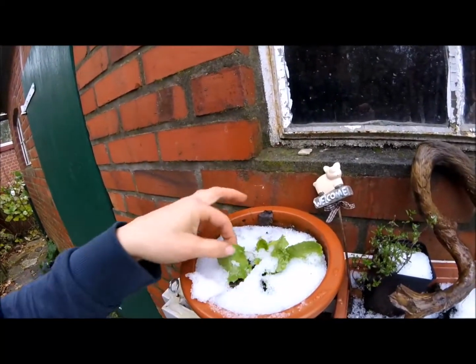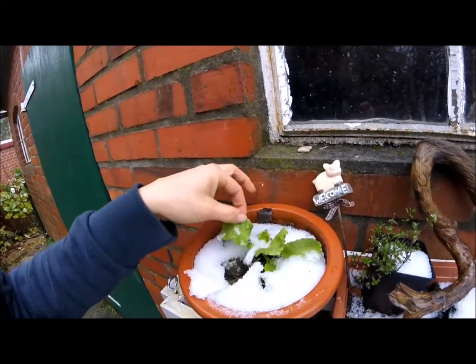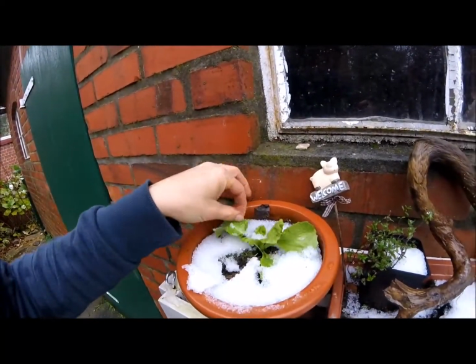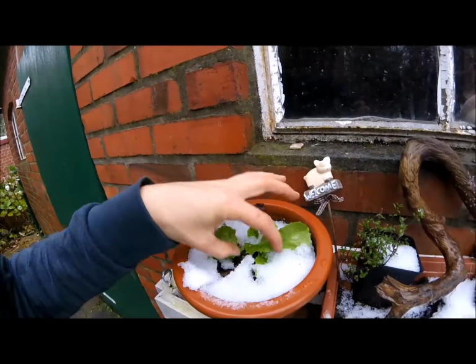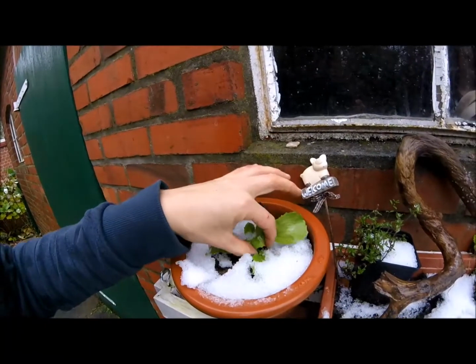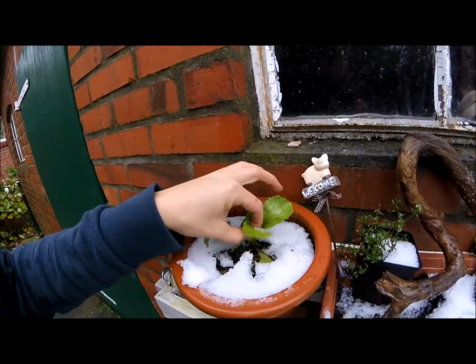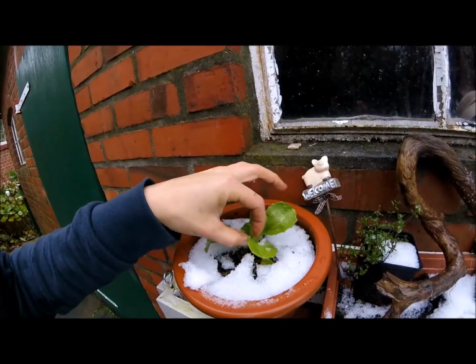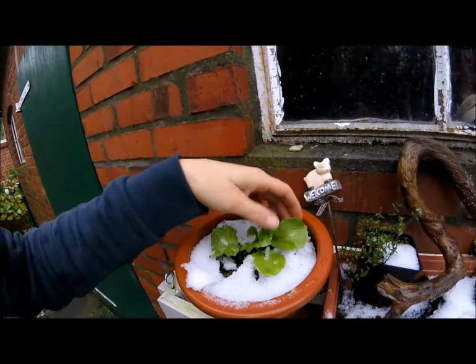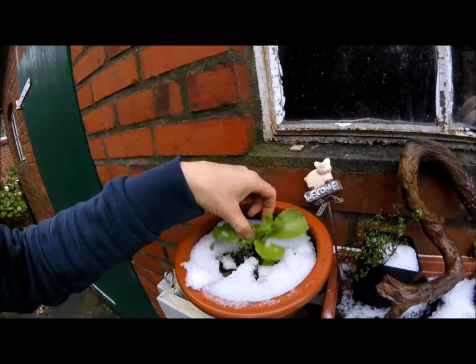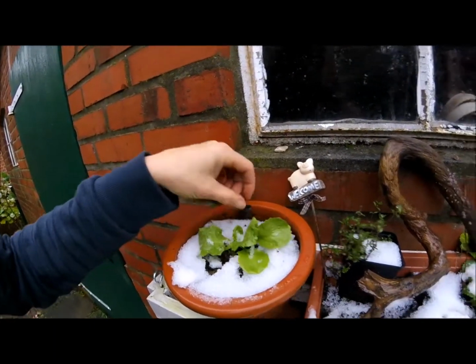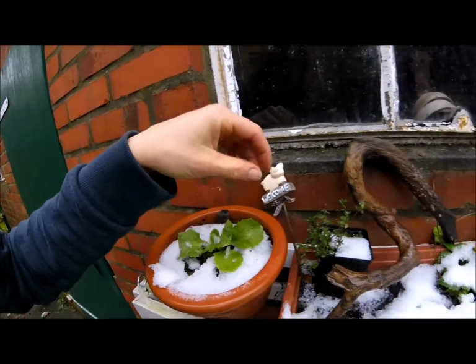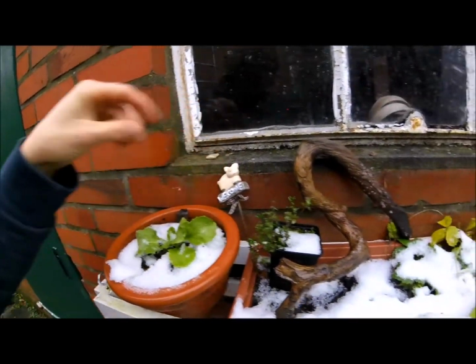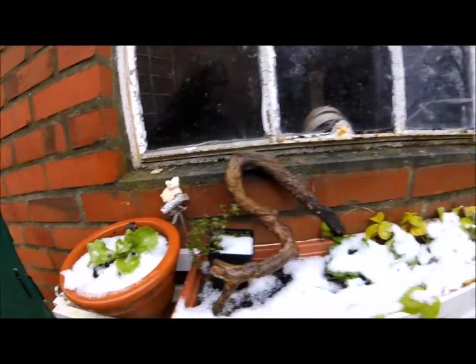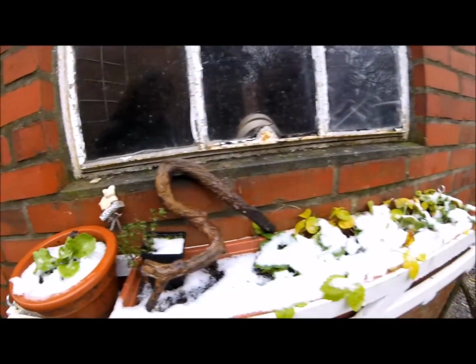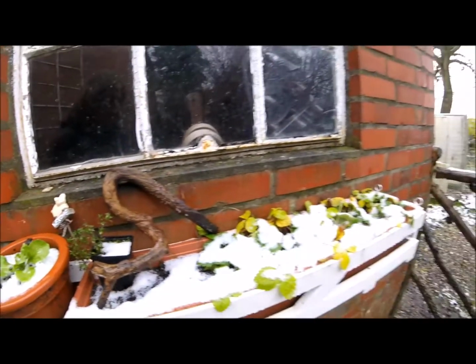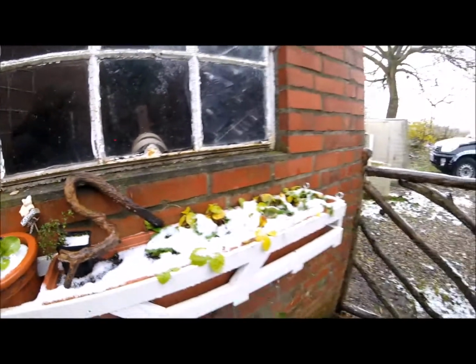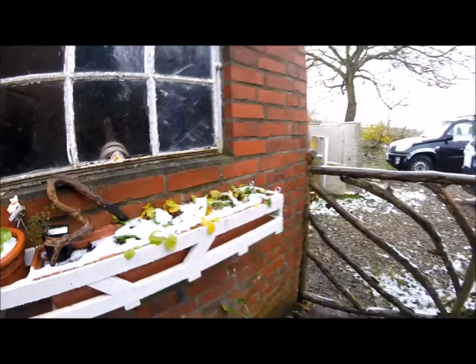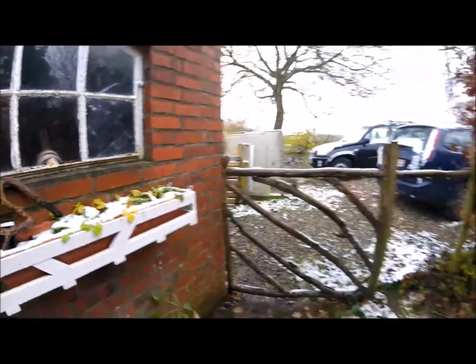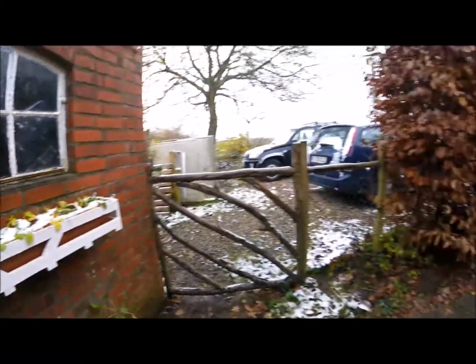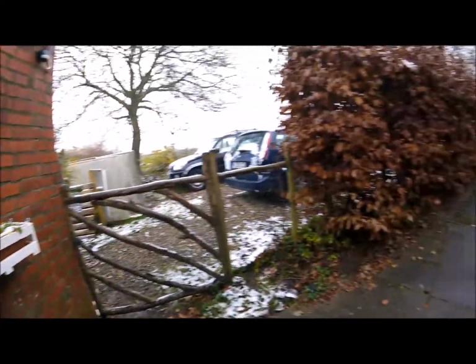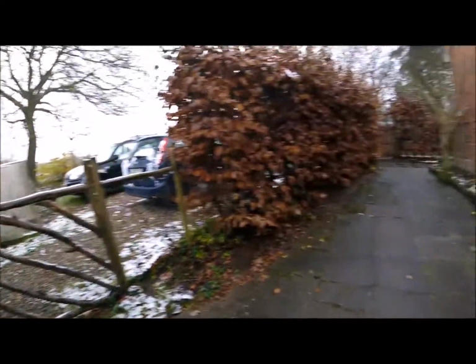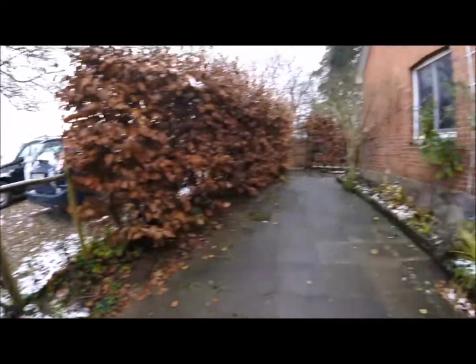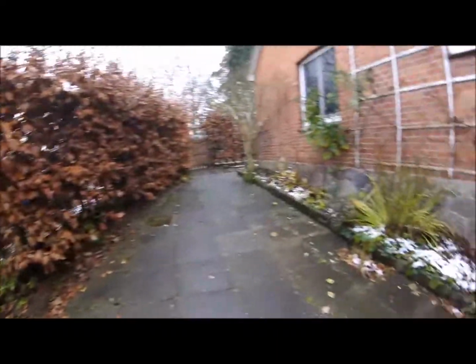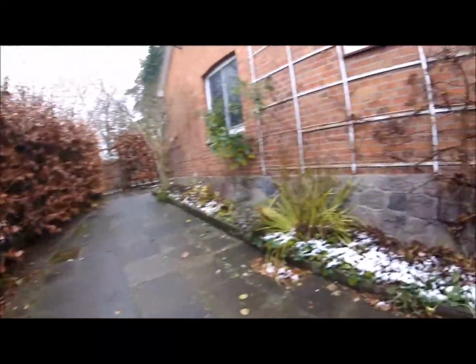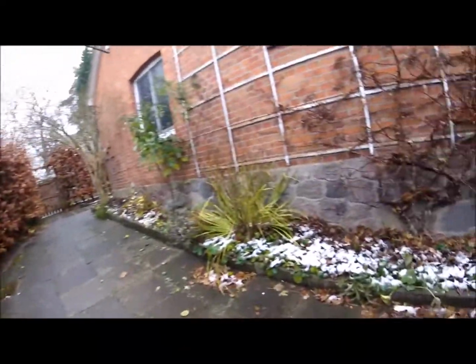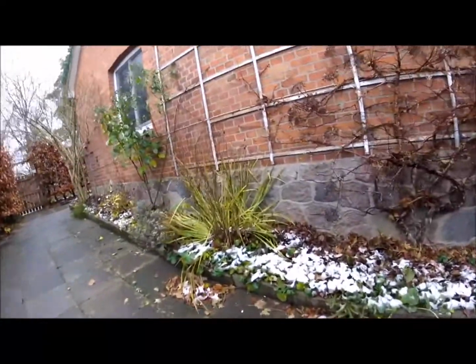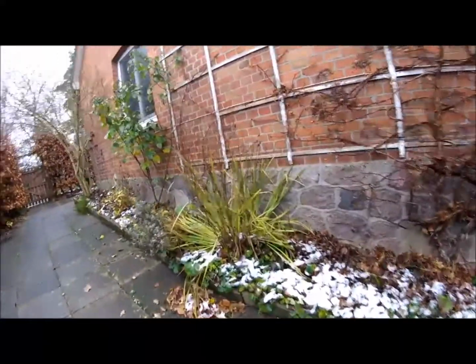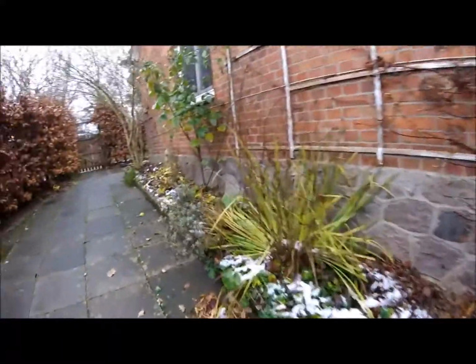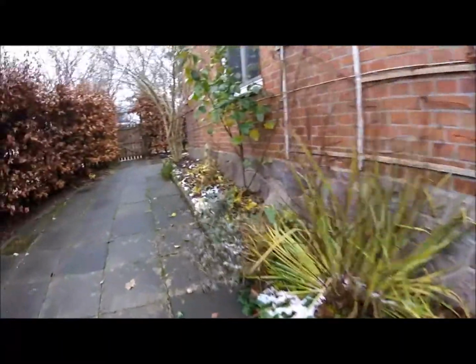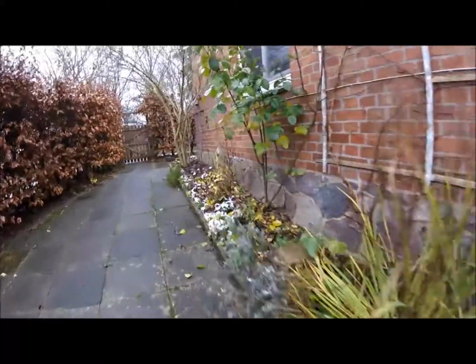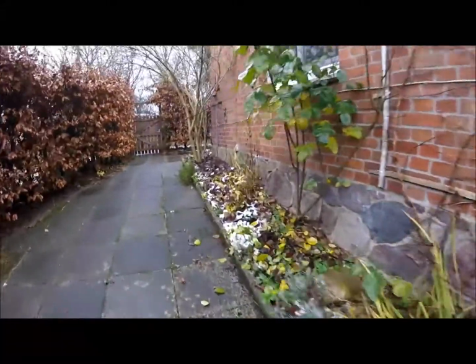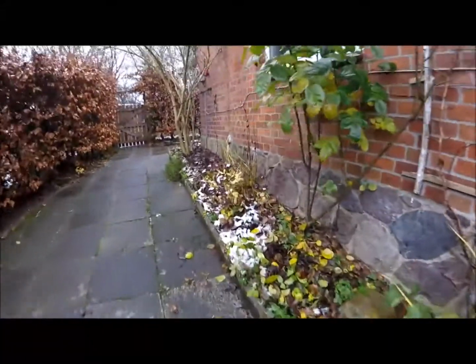Hier ist noch ein Asia-Salat unter einer Schneedecke. Und die Erdbeeren, ein kleiner Thymian.